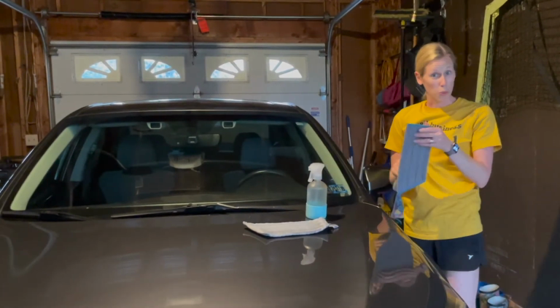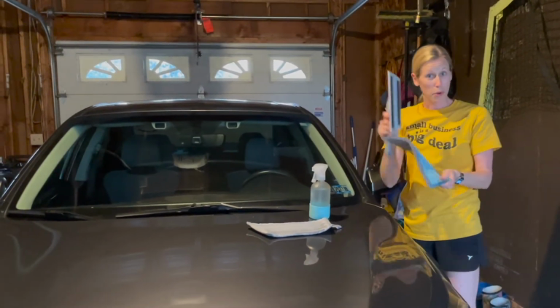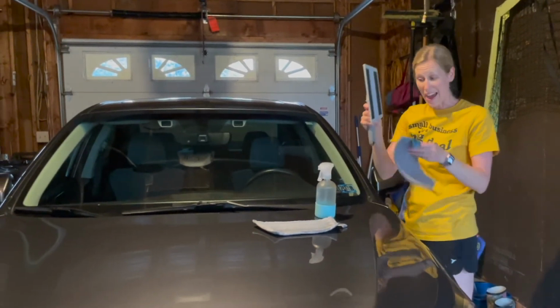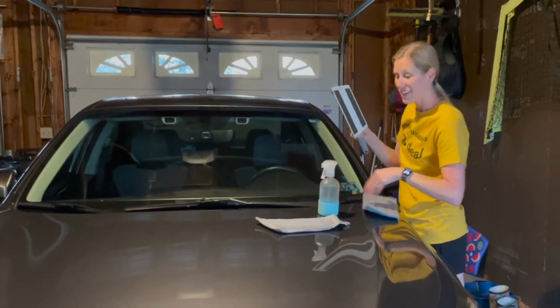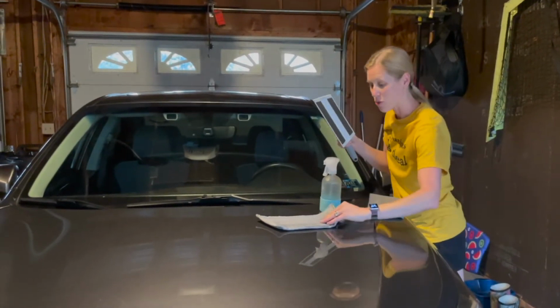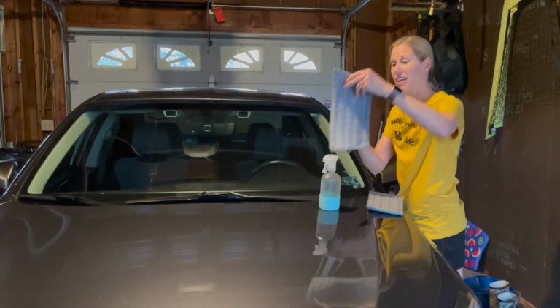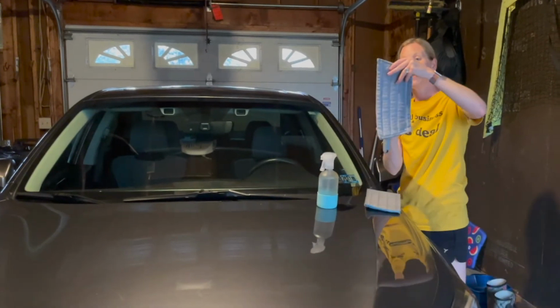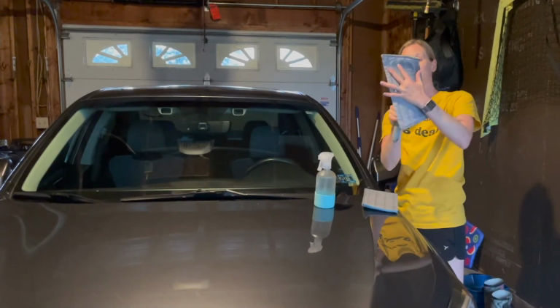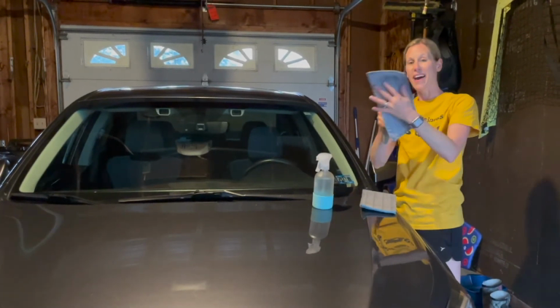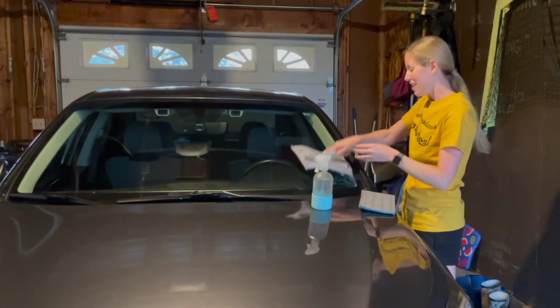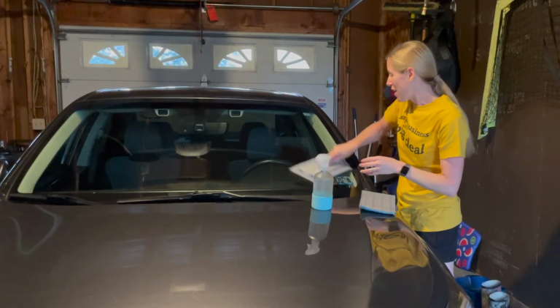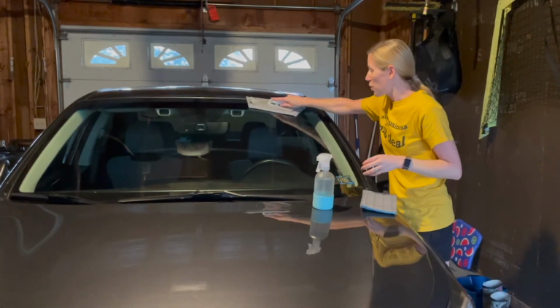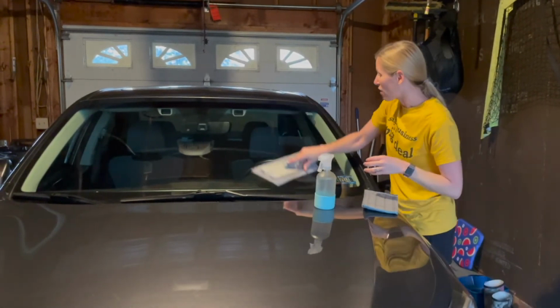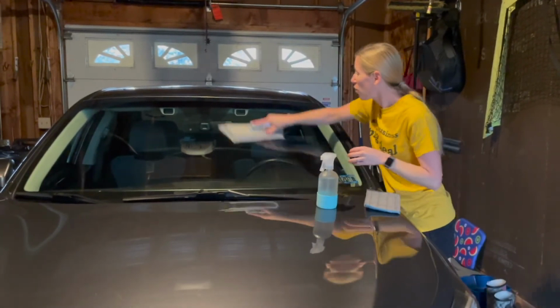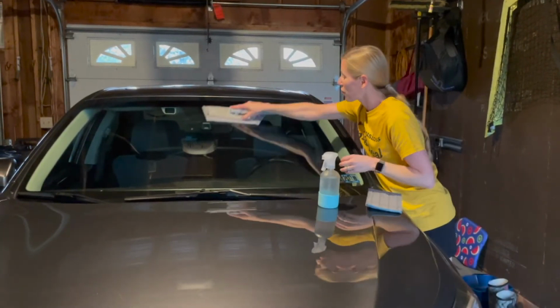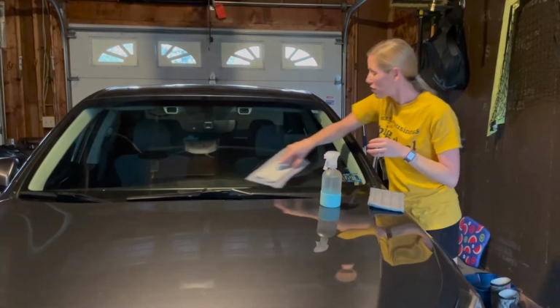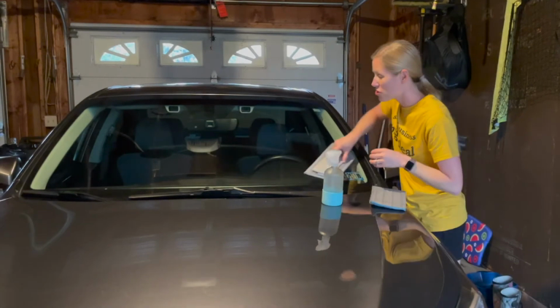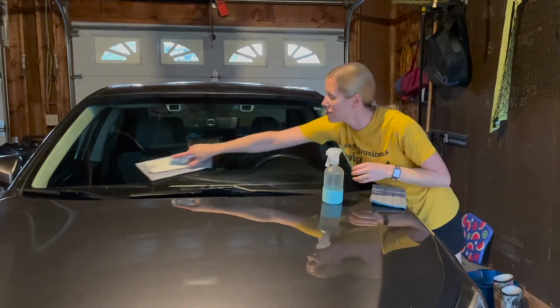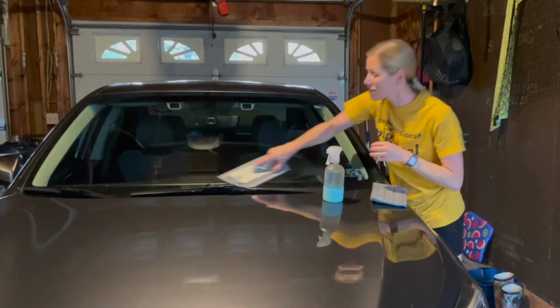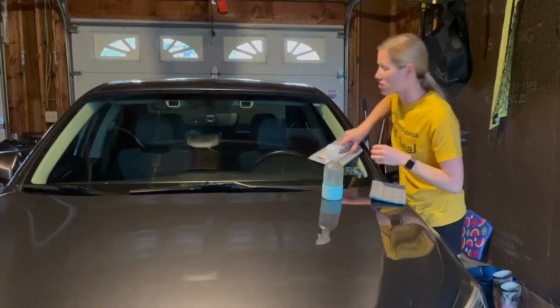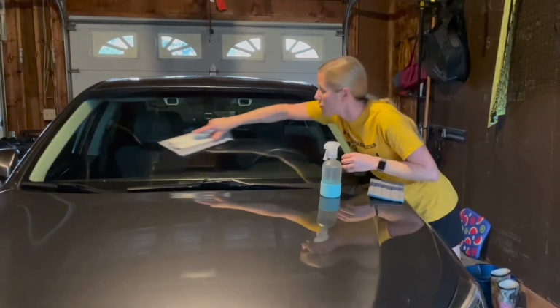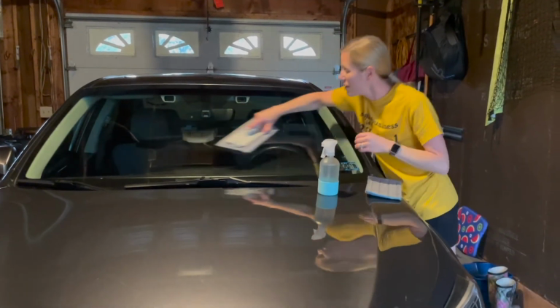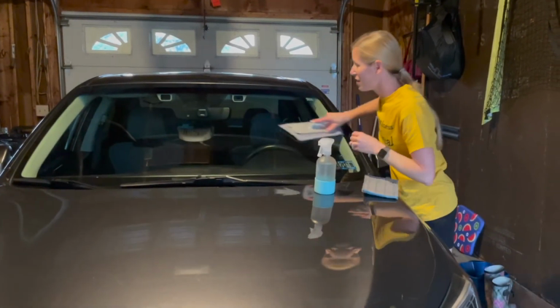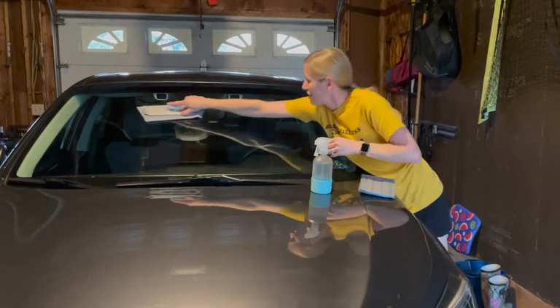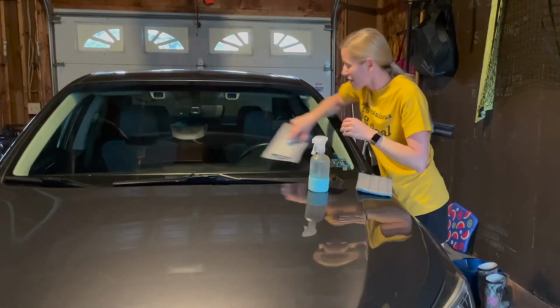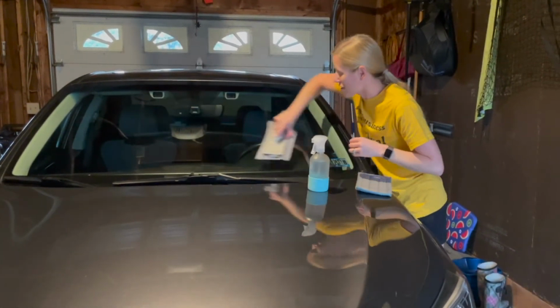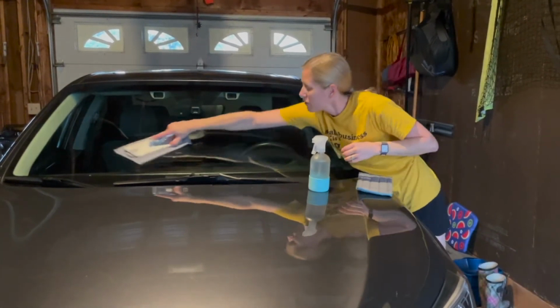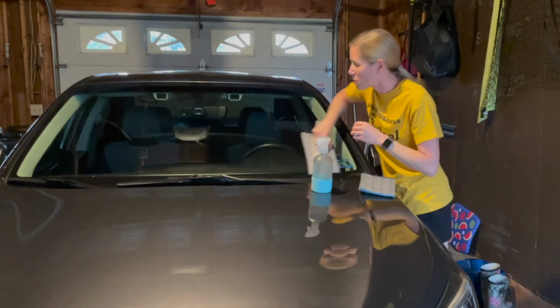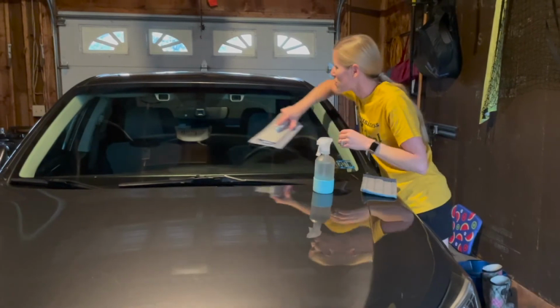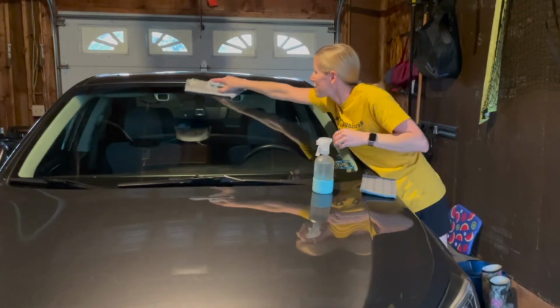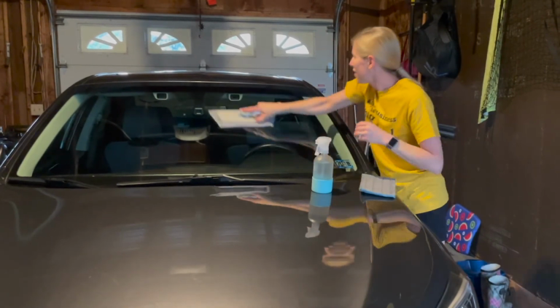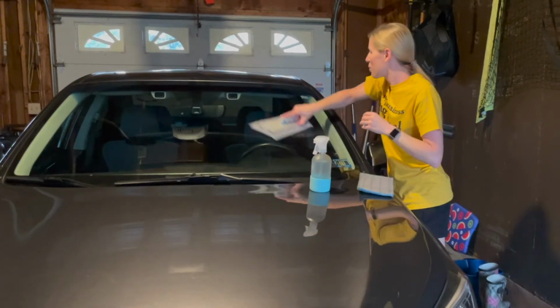That's when we're going to put back the dry window pad and get all the water off the windshield. It's going to be streak-free. Can you see the difference between the two sides of the car window?